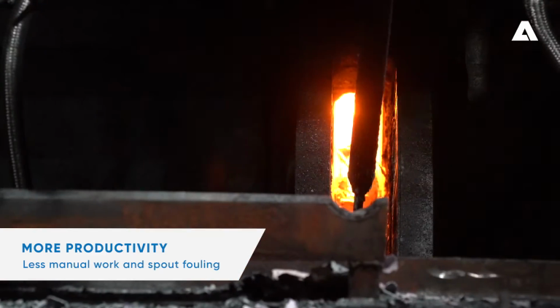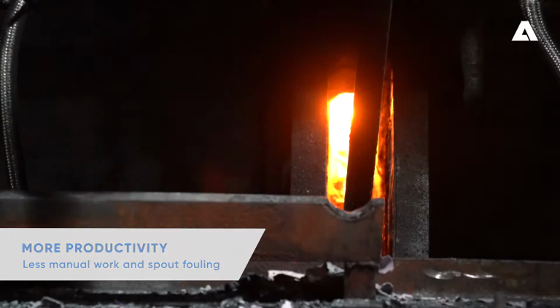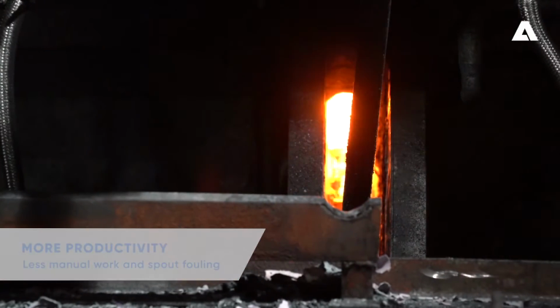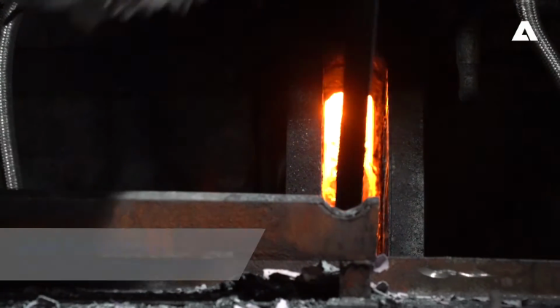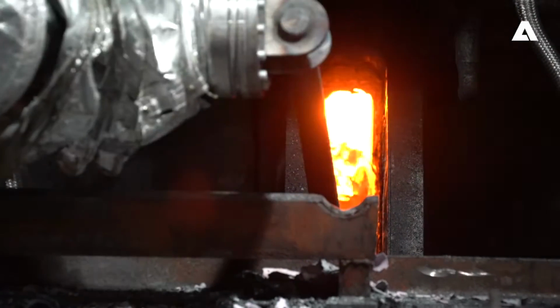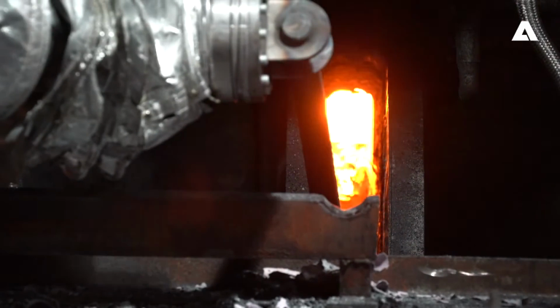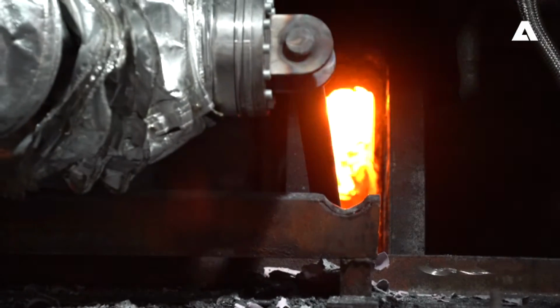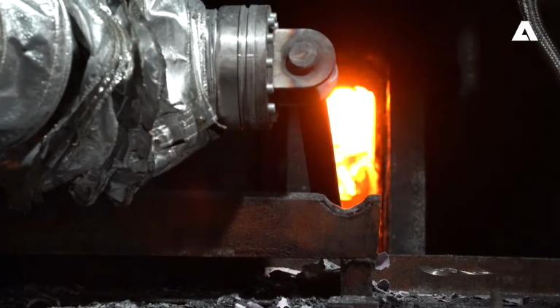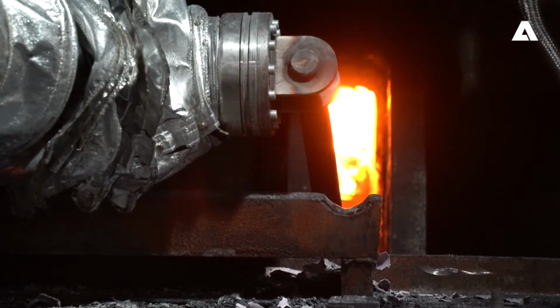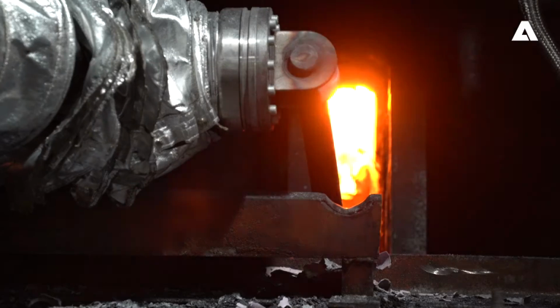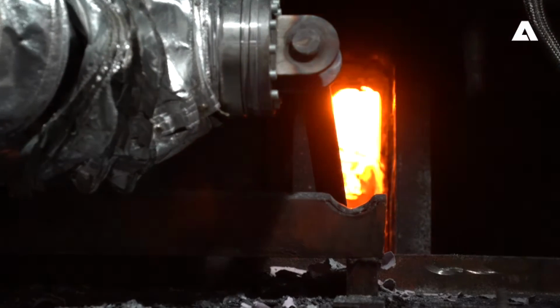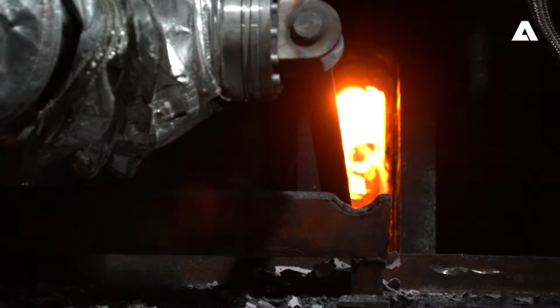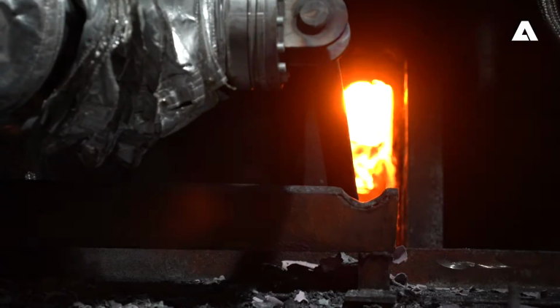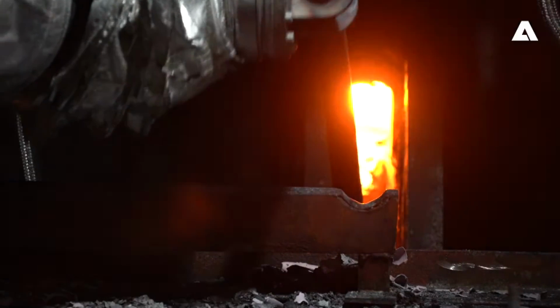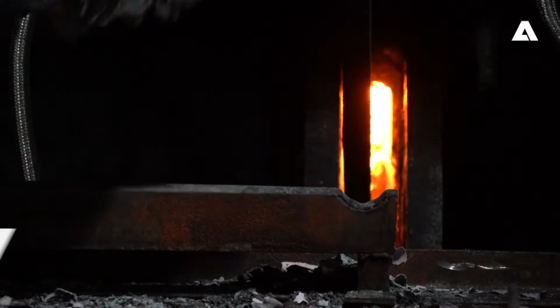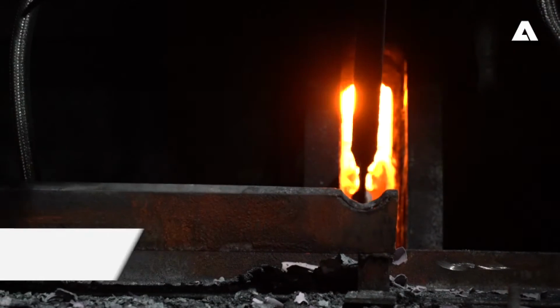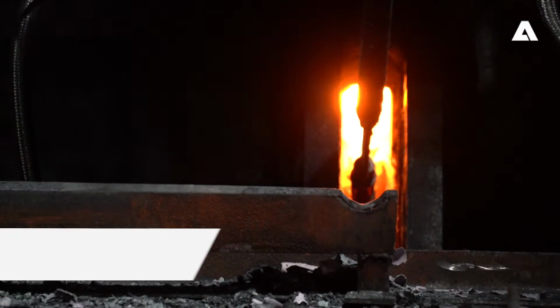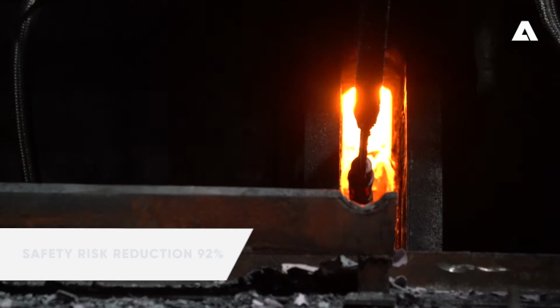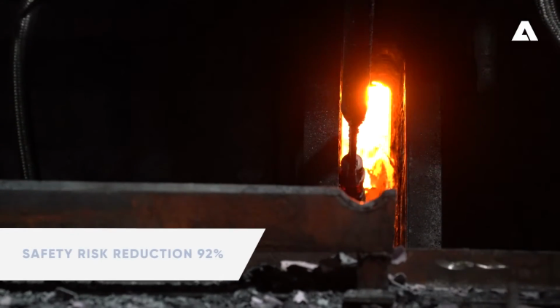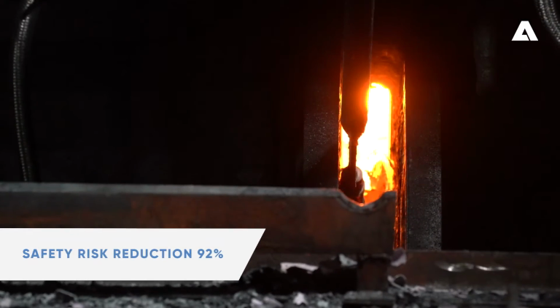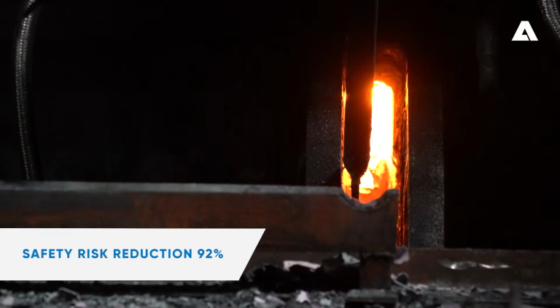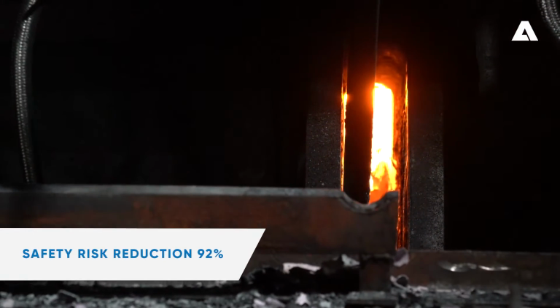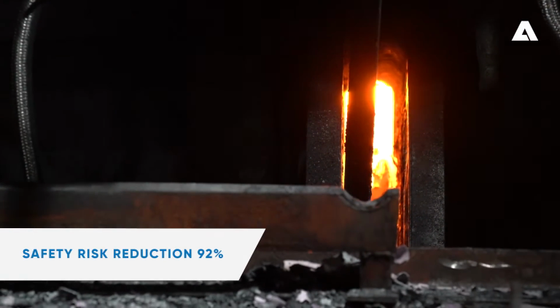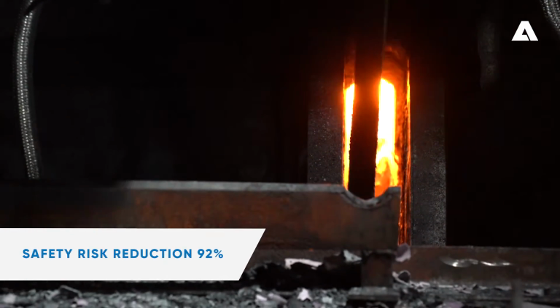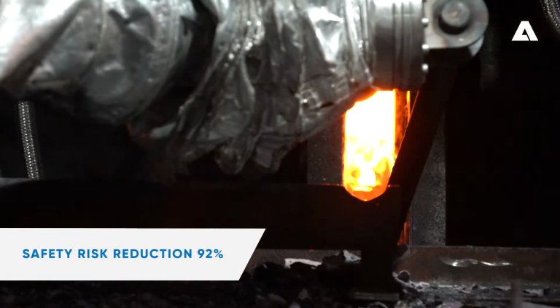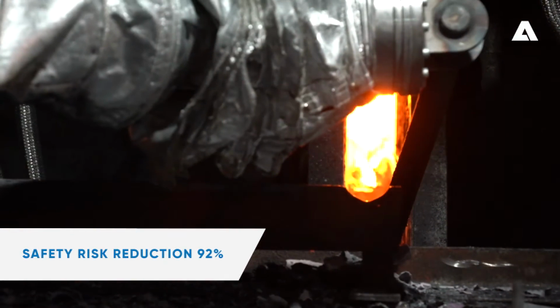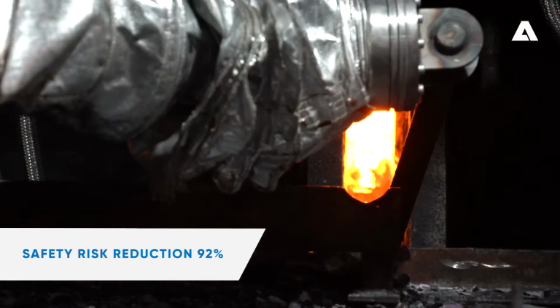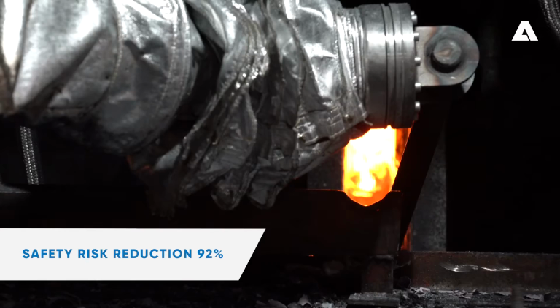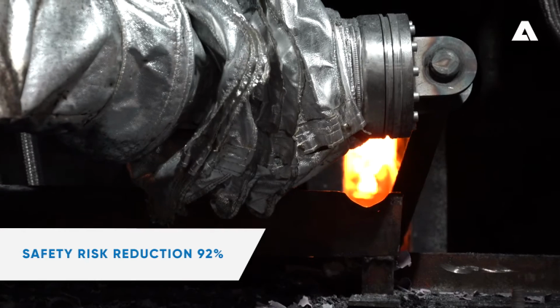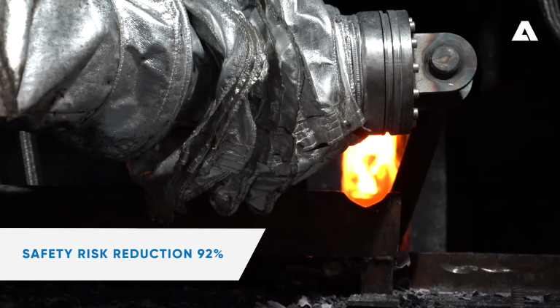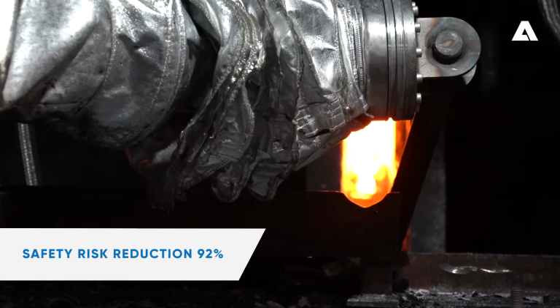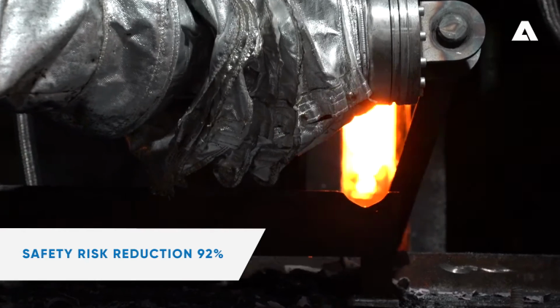Design and engineering teams from Andritz have combined their expertise to create a robotic solution that turns a potentially dangerous task for the operators into an efficient, automated process.